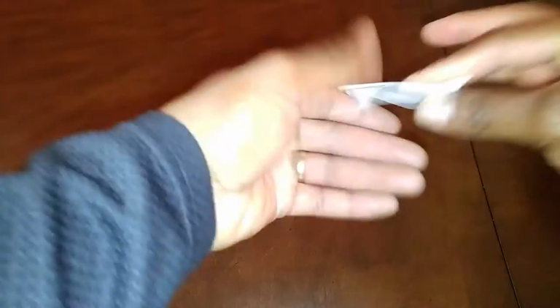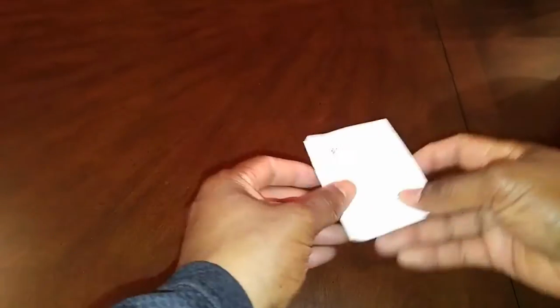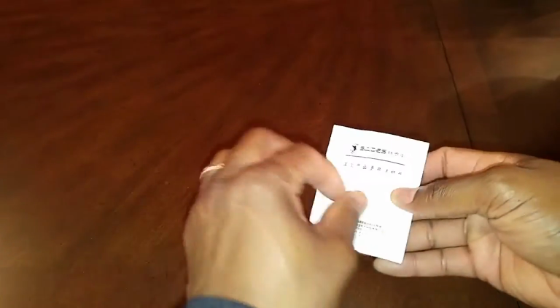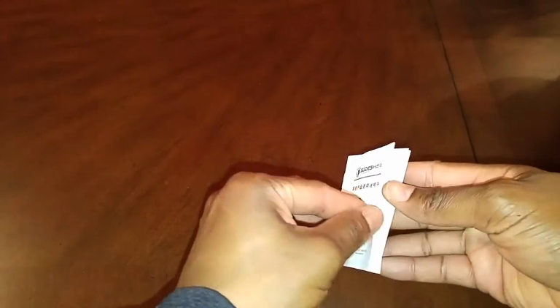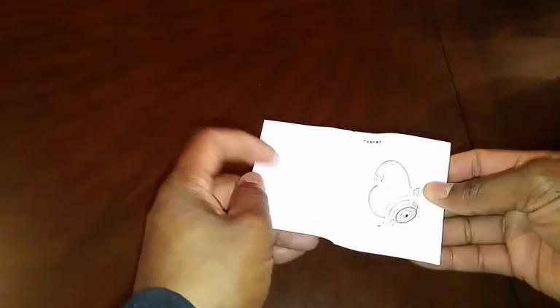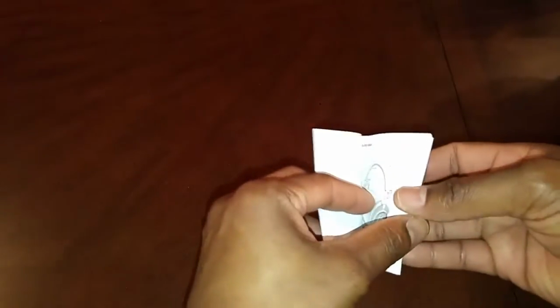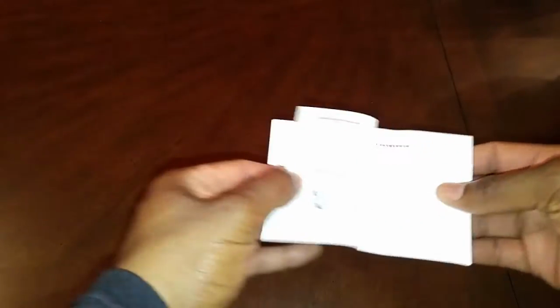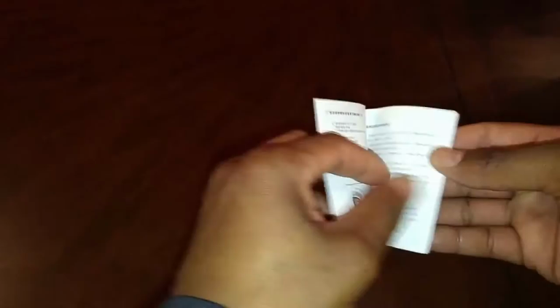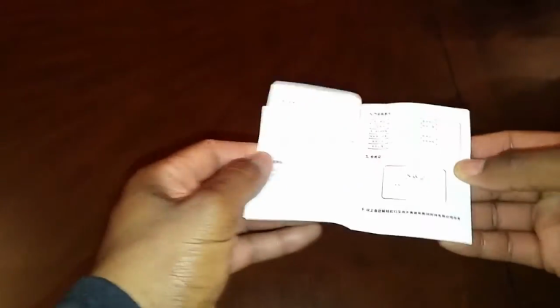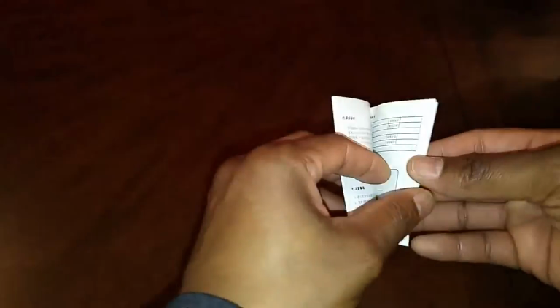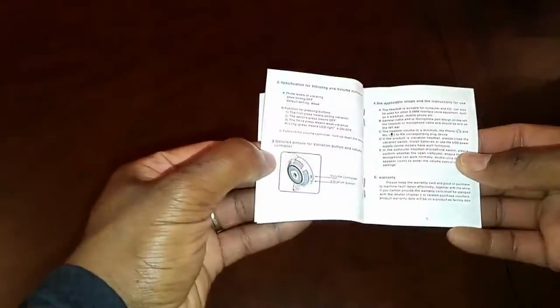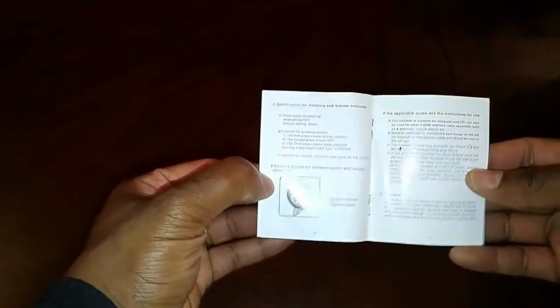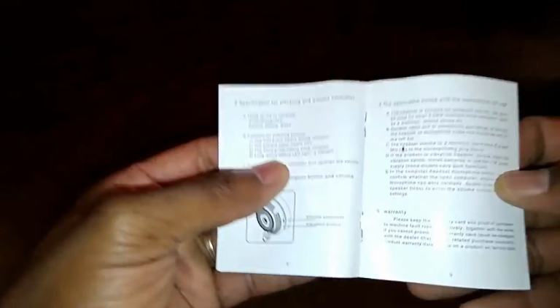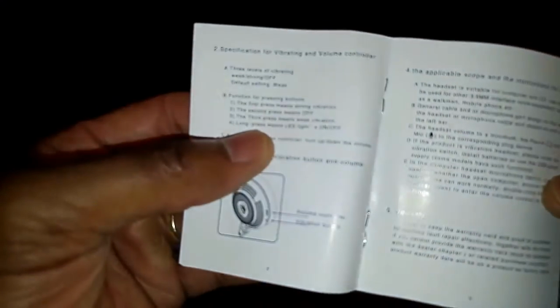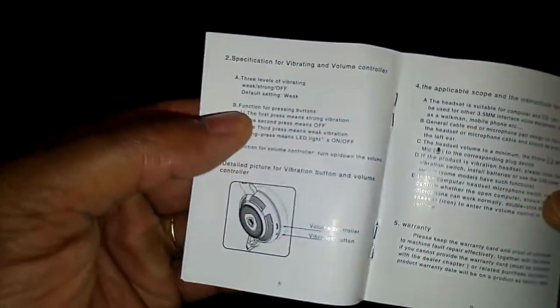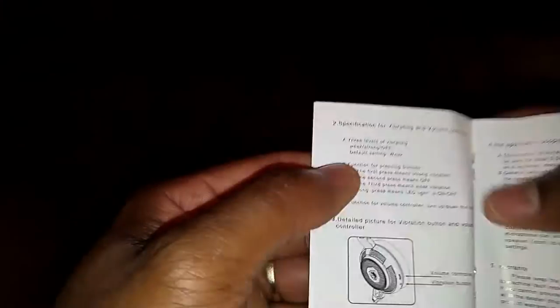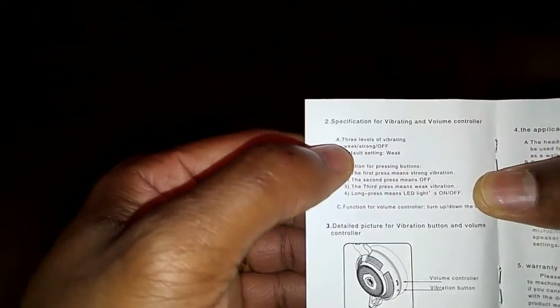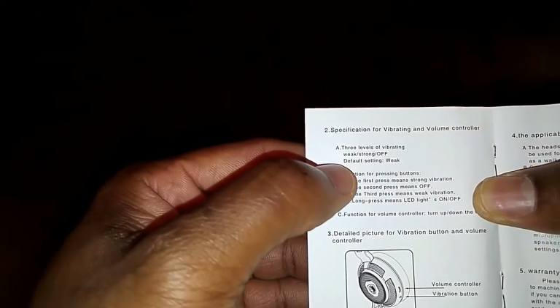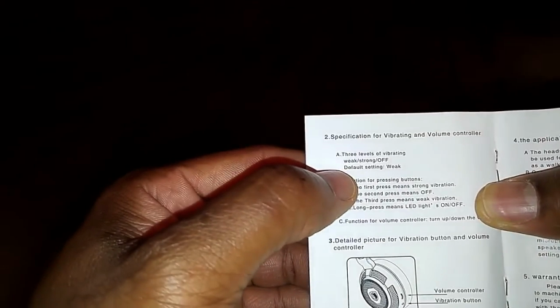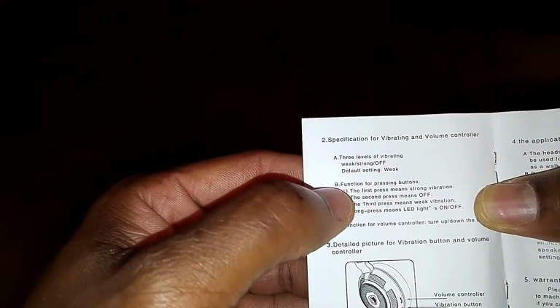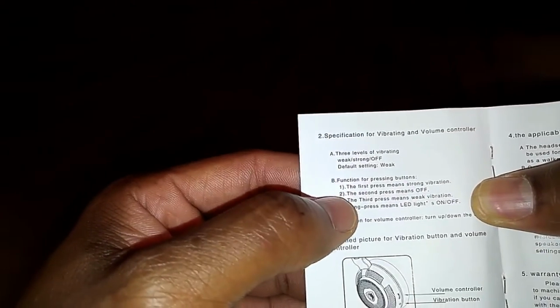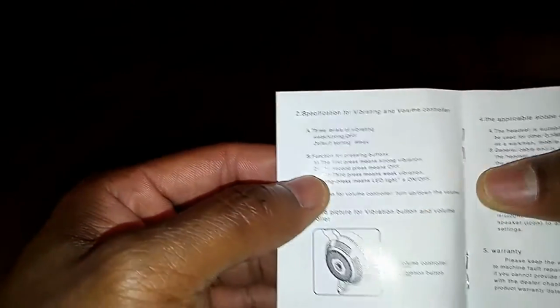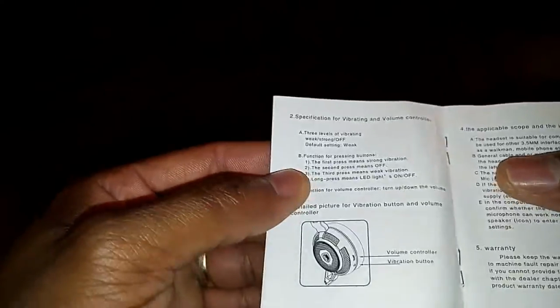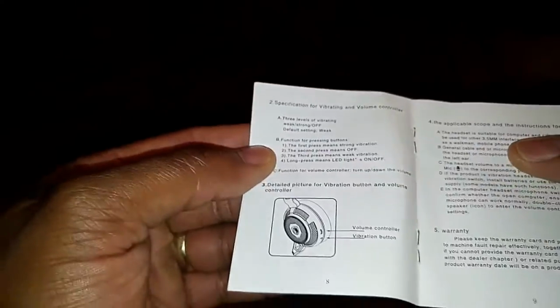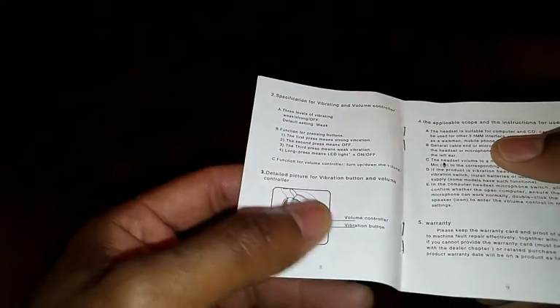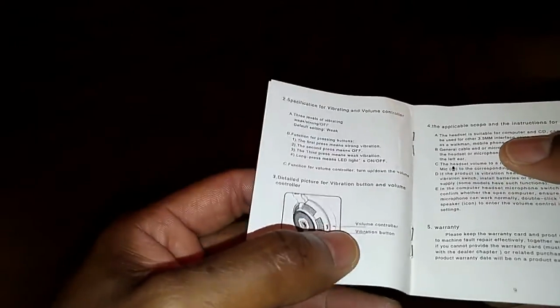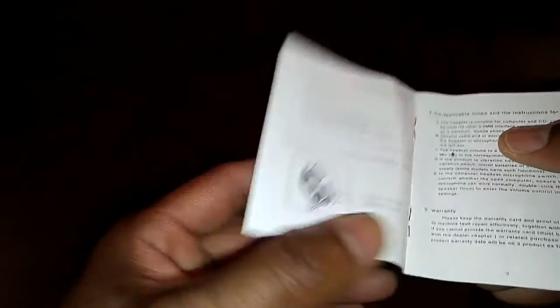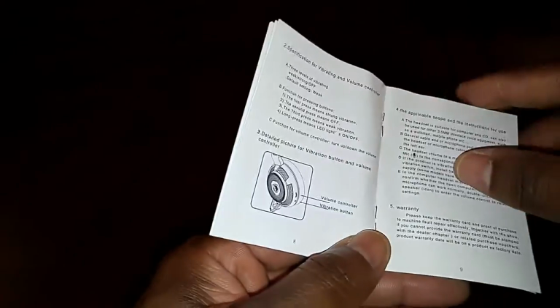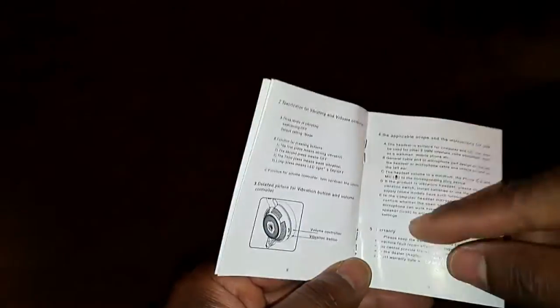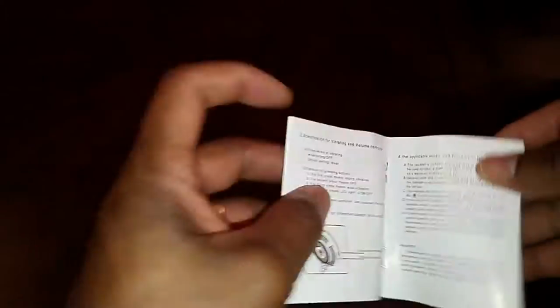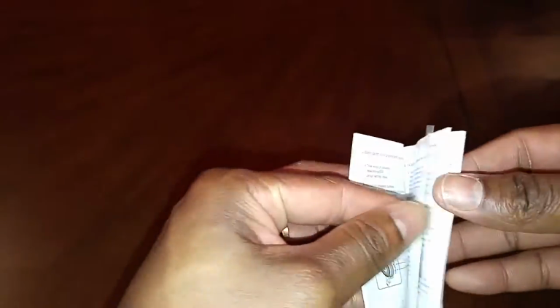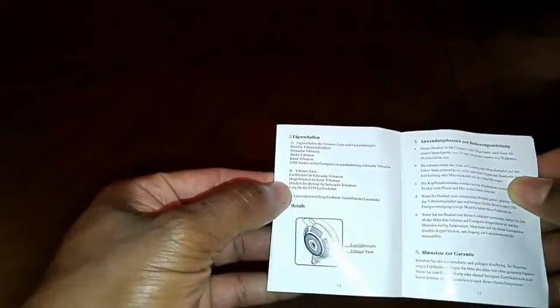When you open up the user manual you will find that it's written in Chinese, but if you keep turning through the book you will get to the English version. It gives you the specifics of the device and also lets you know where the volume button is located and how to use the vibration button.